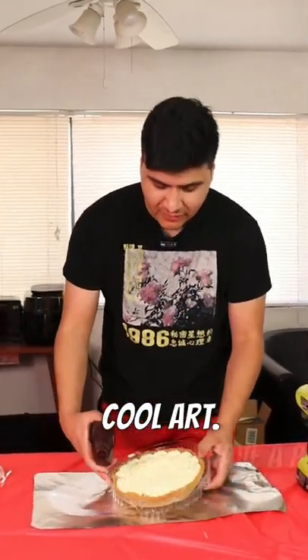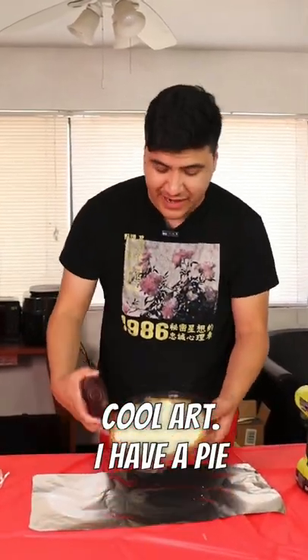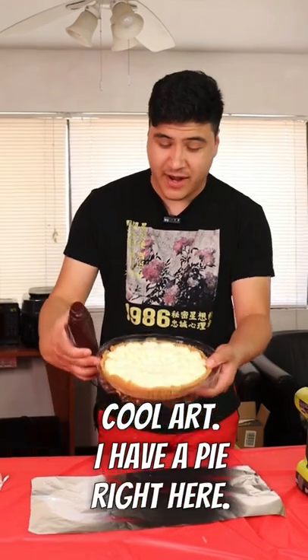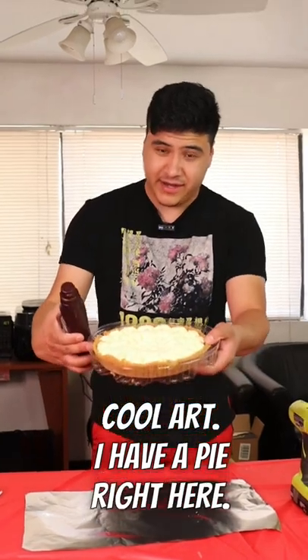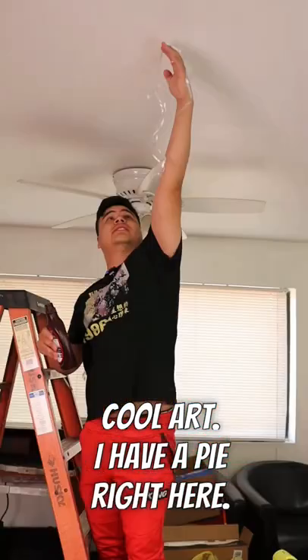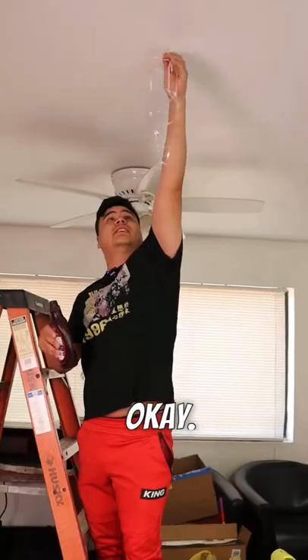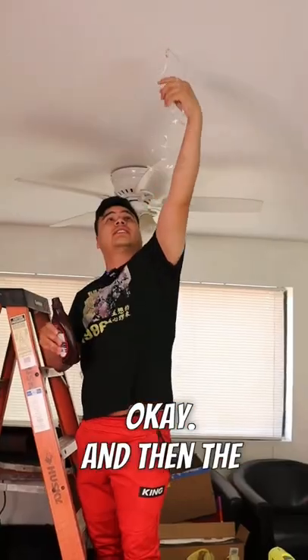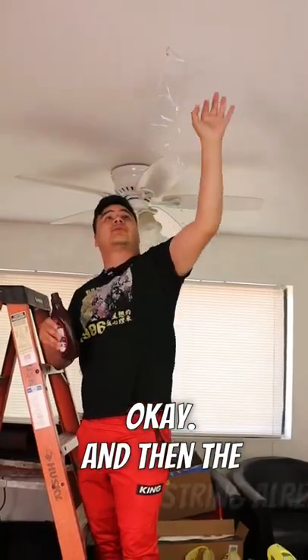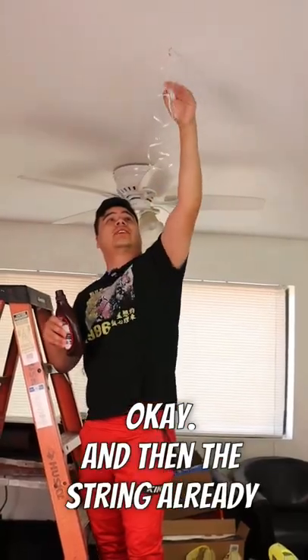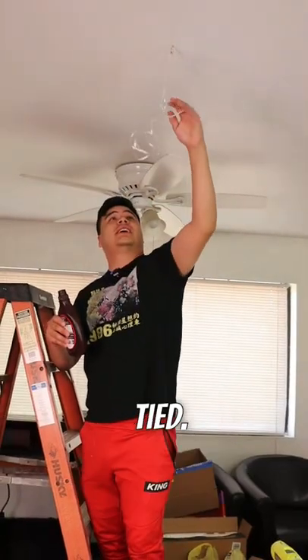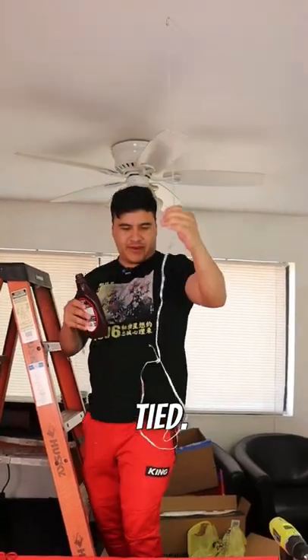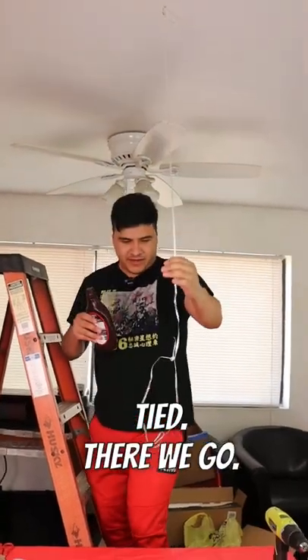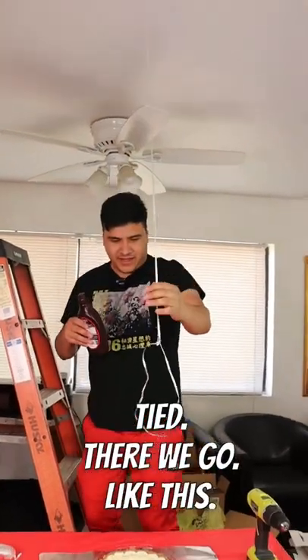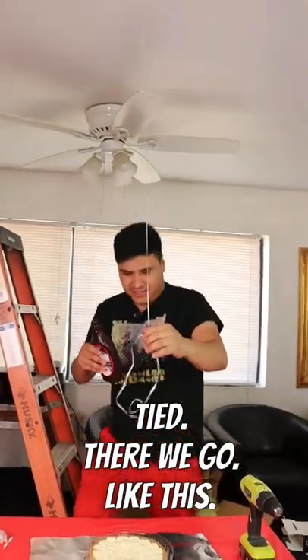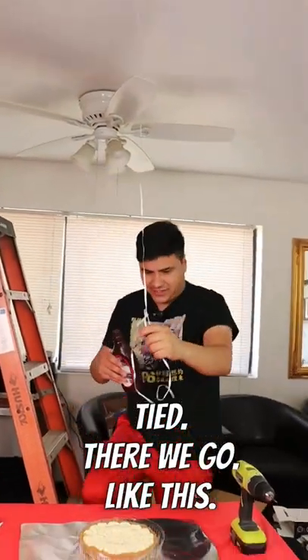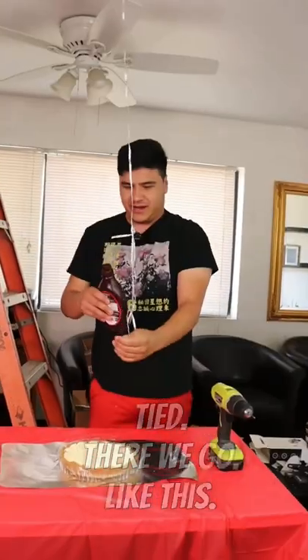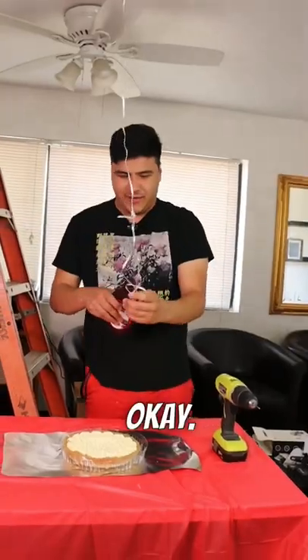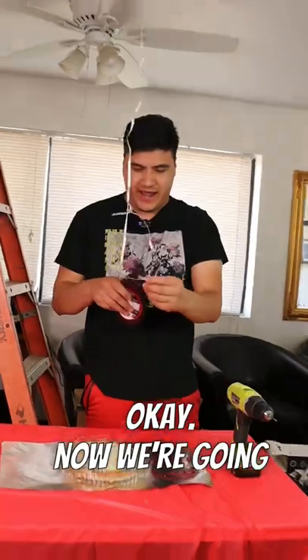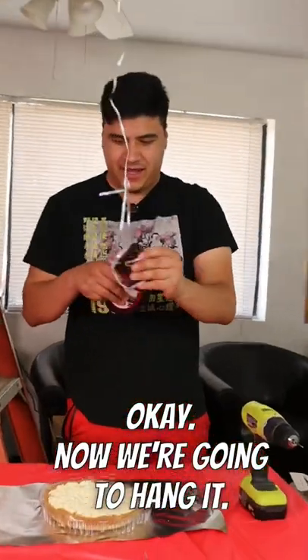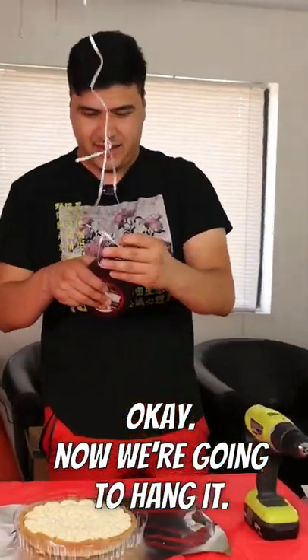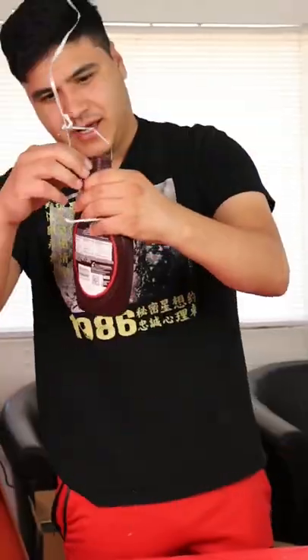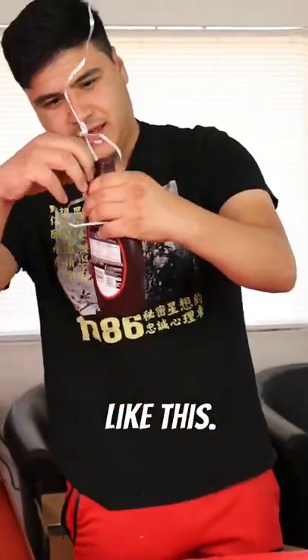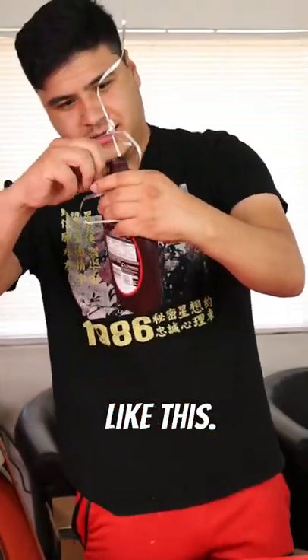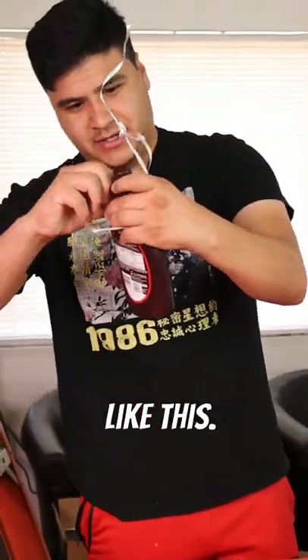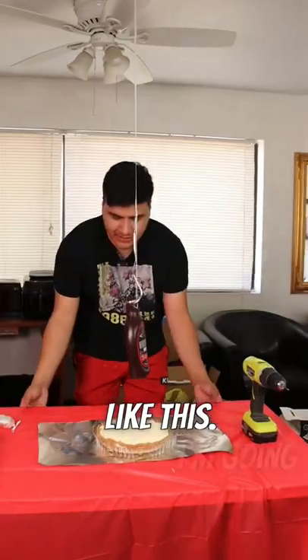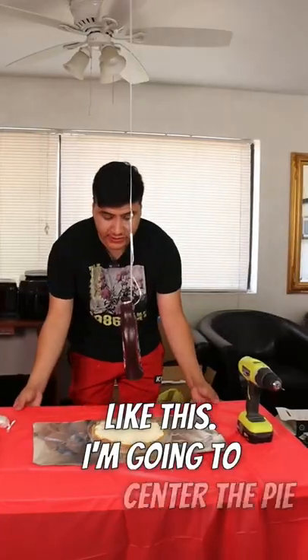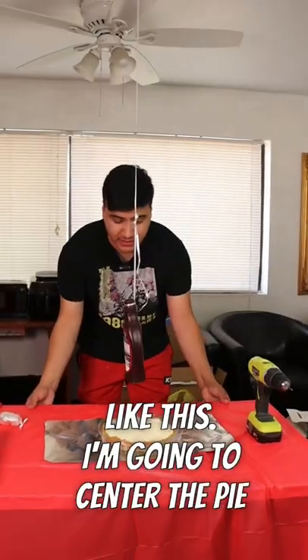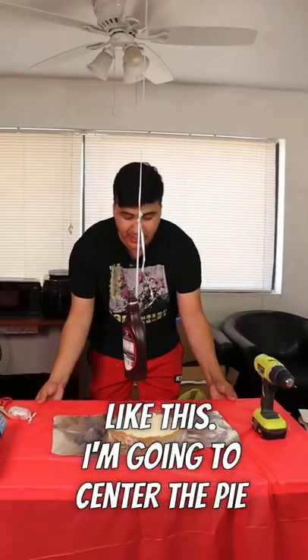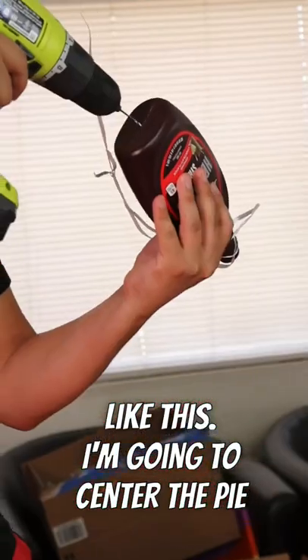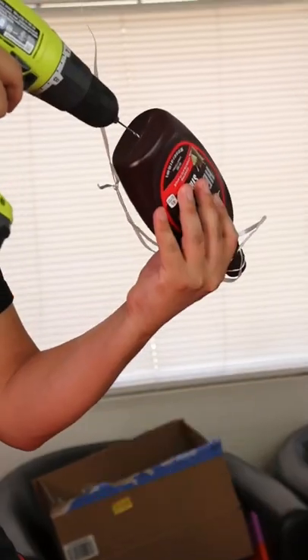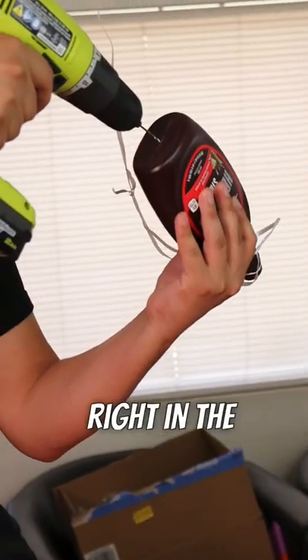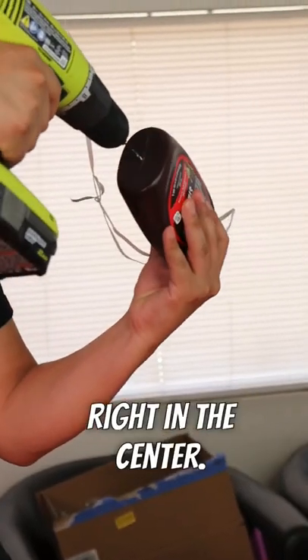I have a pie right here. I got the string already tied. Now we're going to hang it like this. I'm going to center the pie right in the center.